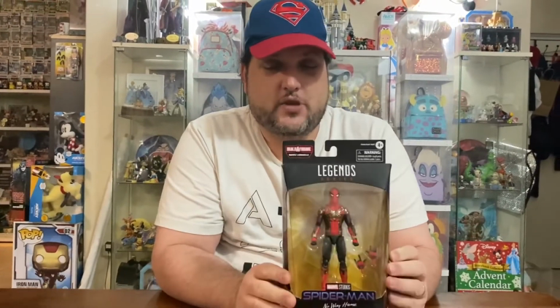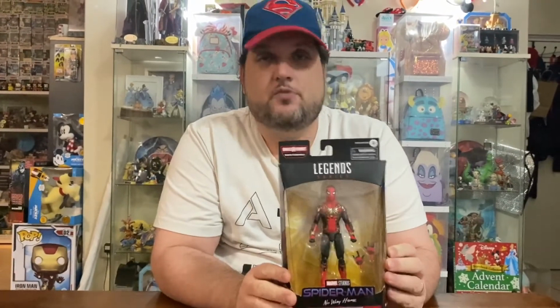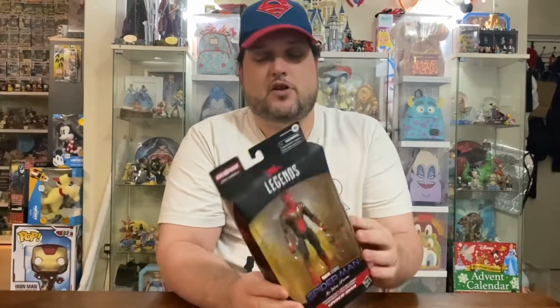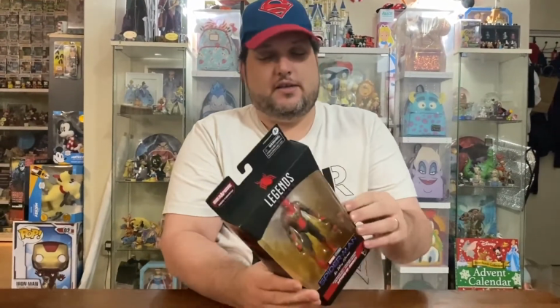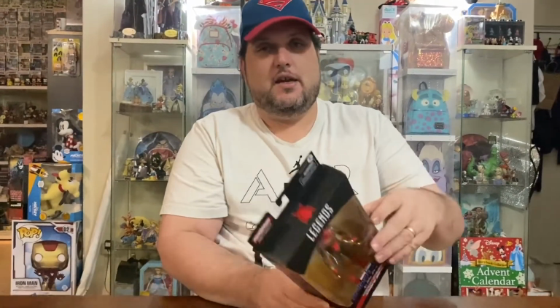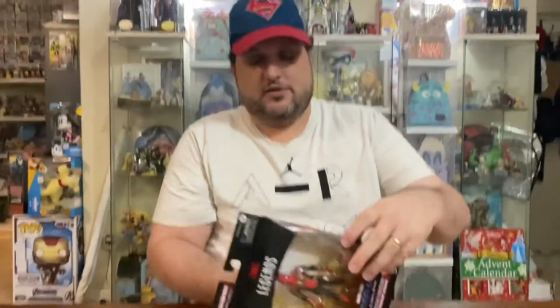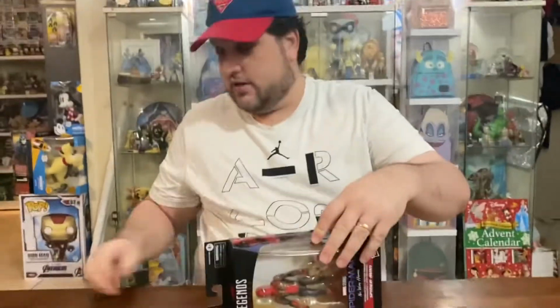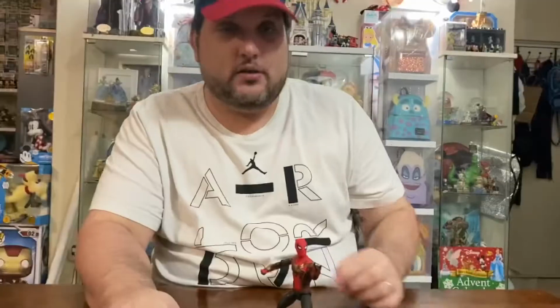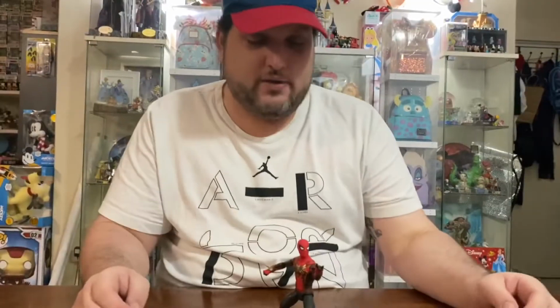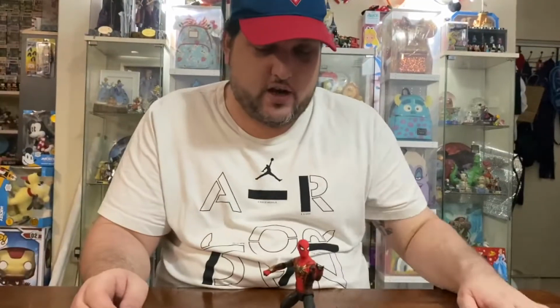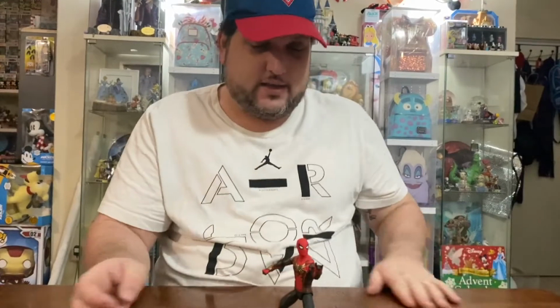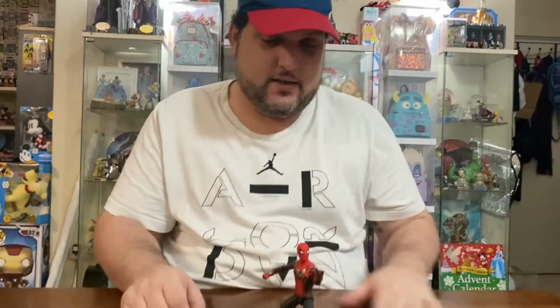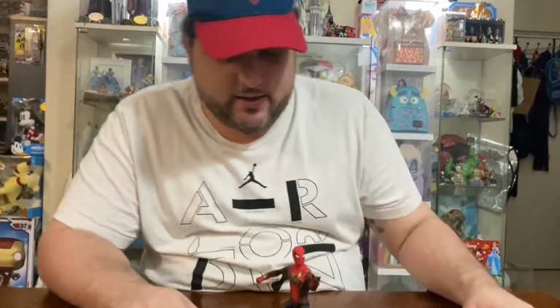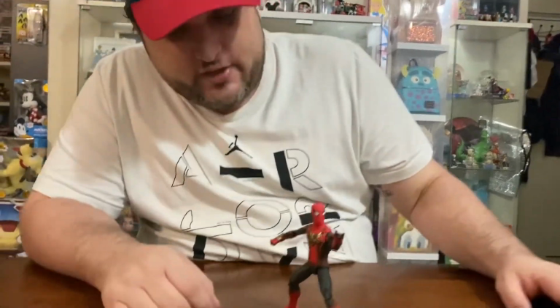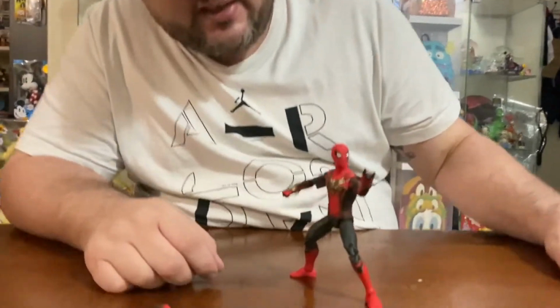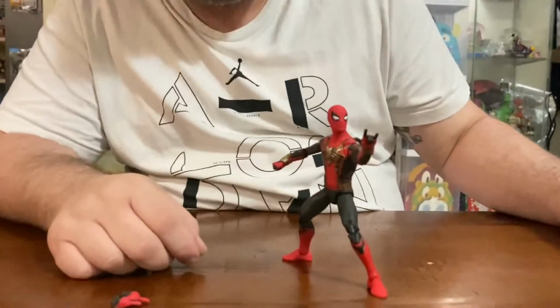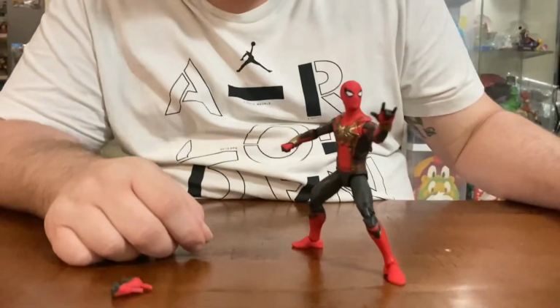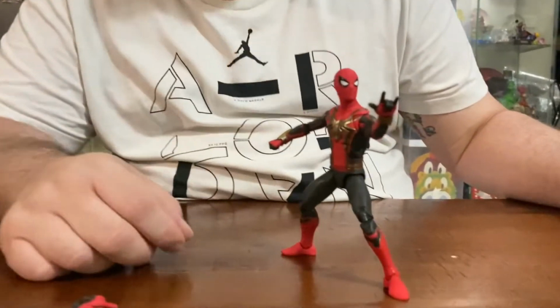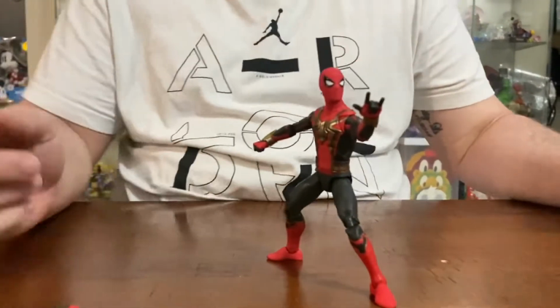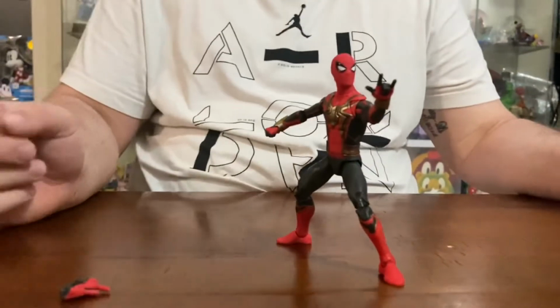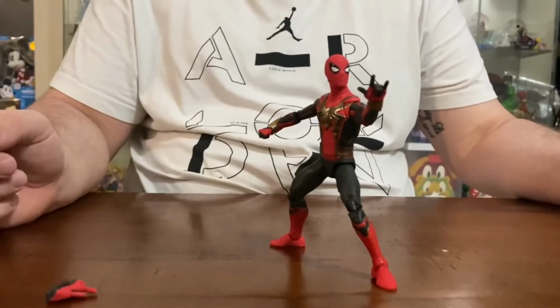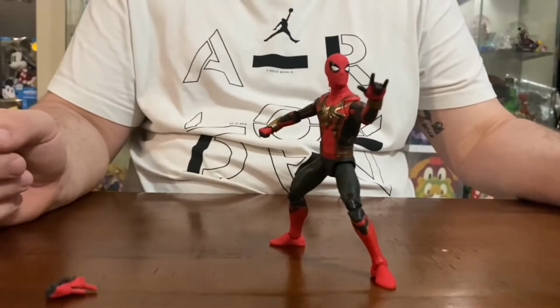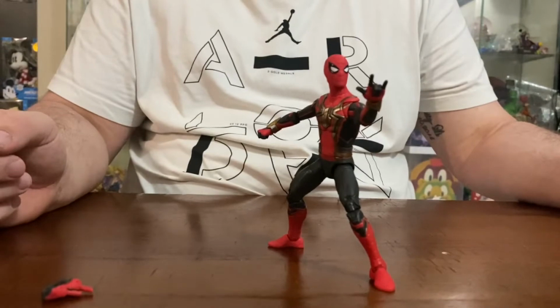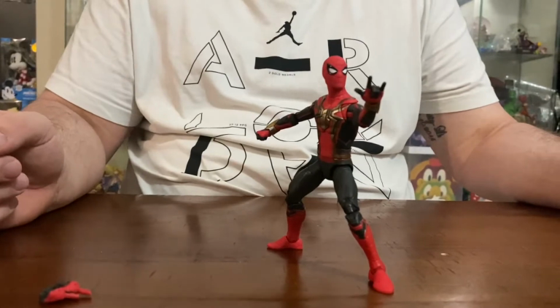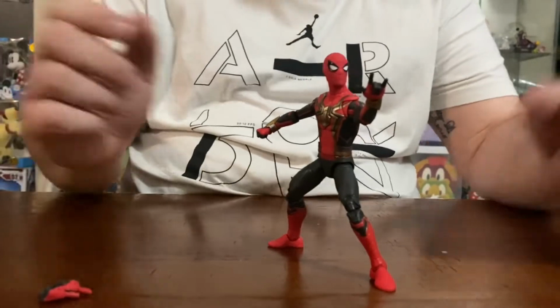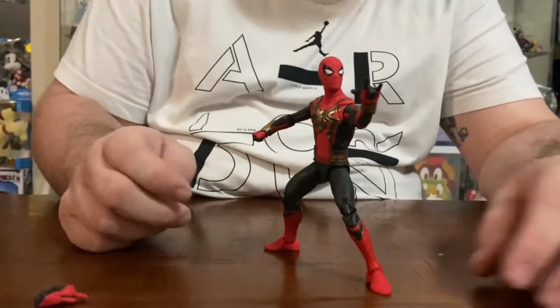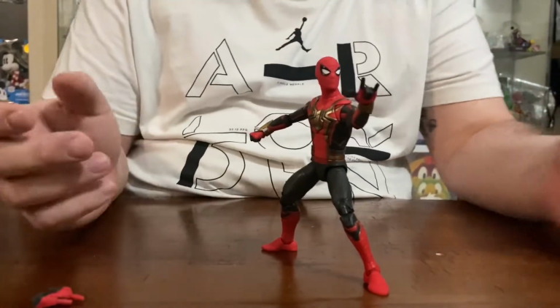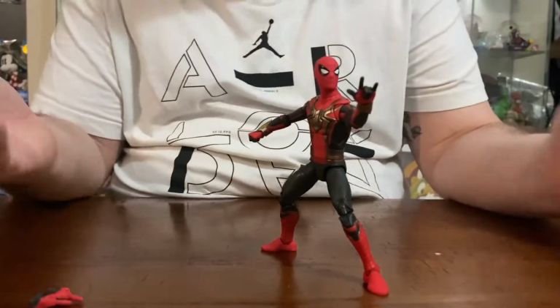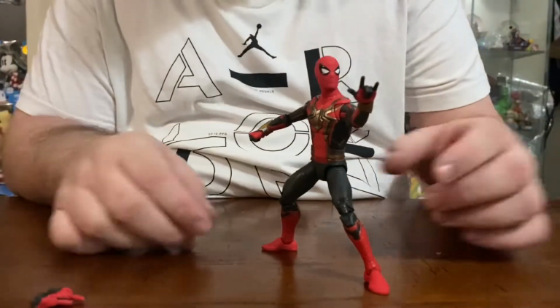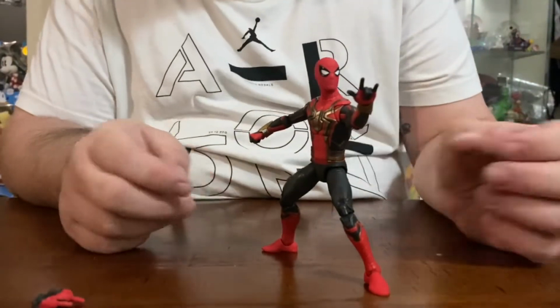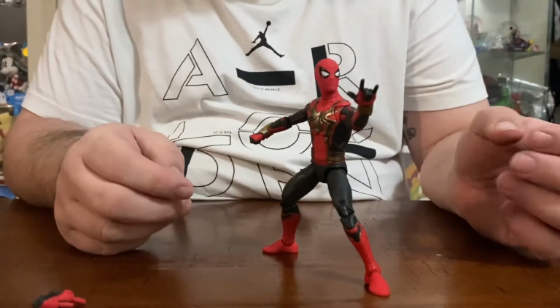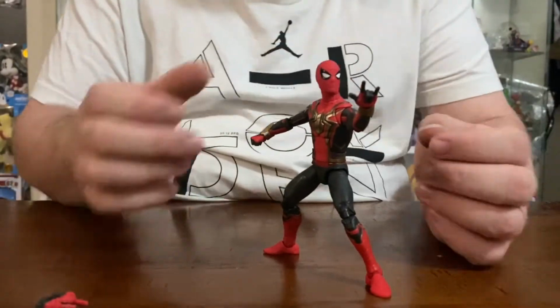I'm going to open it for you guys and we'll take a look at it. So there we have it — as we can see, you are able to put a dynamic pose into Marvel Legends. I mean, second to none.